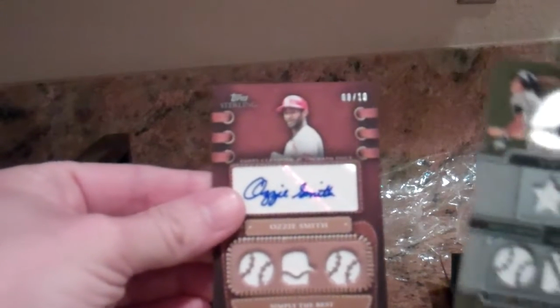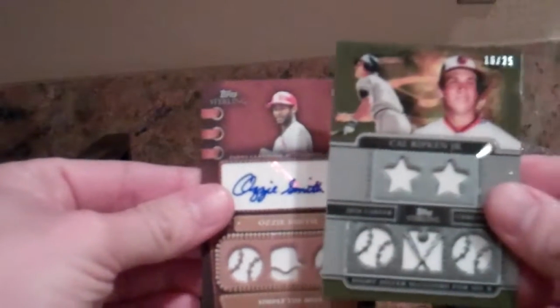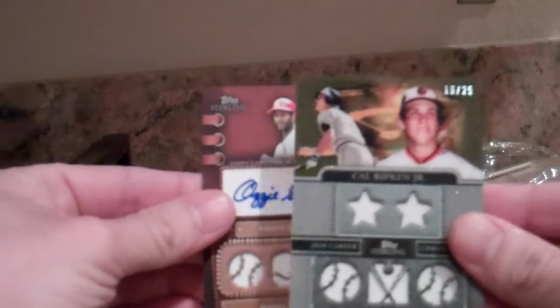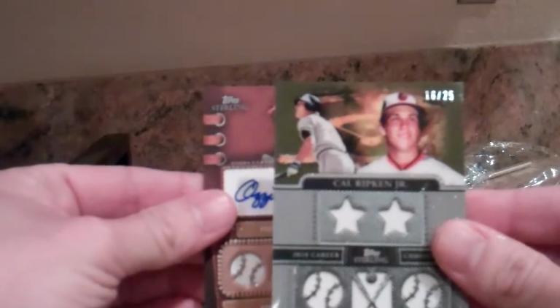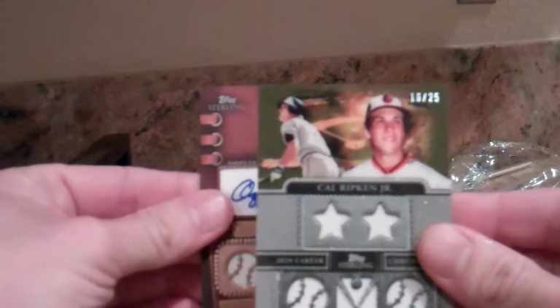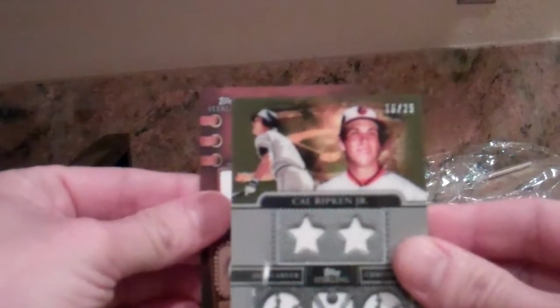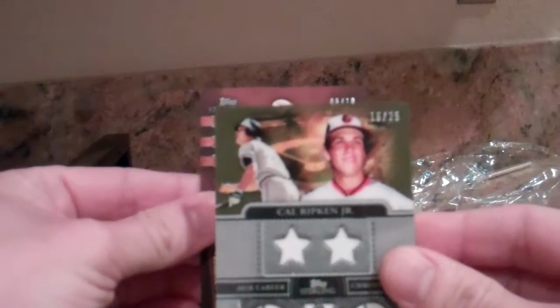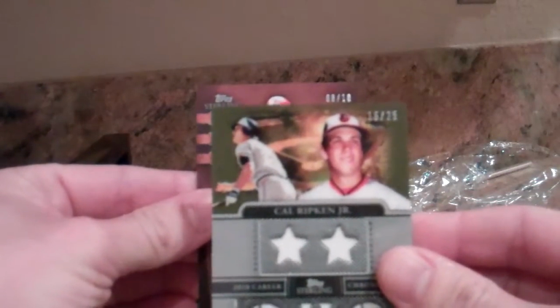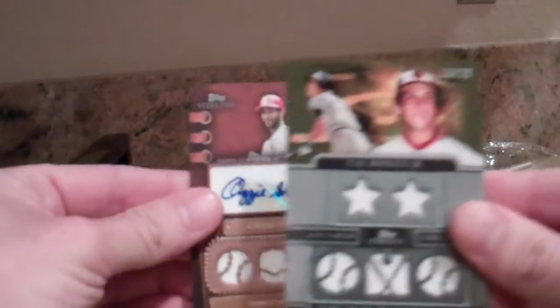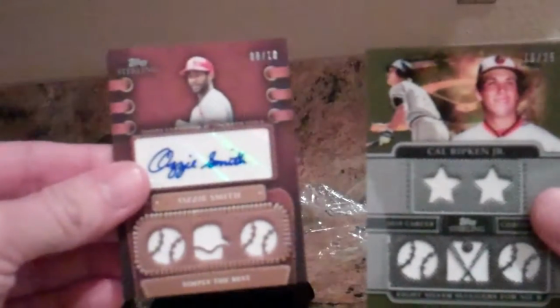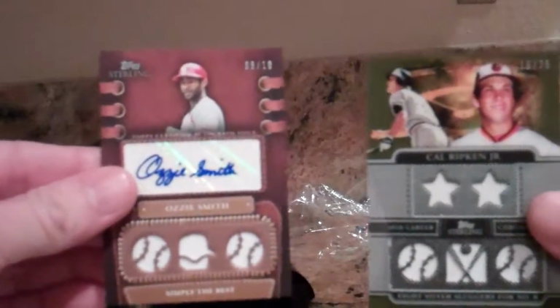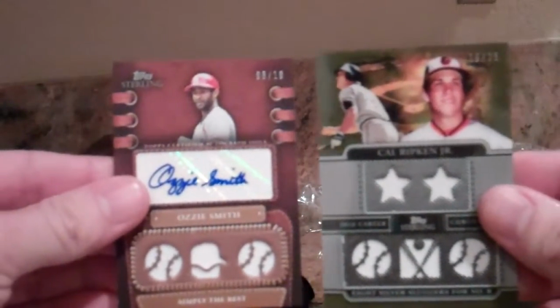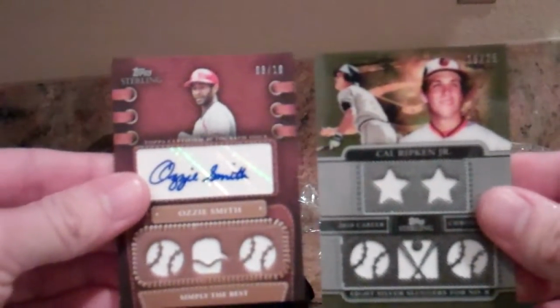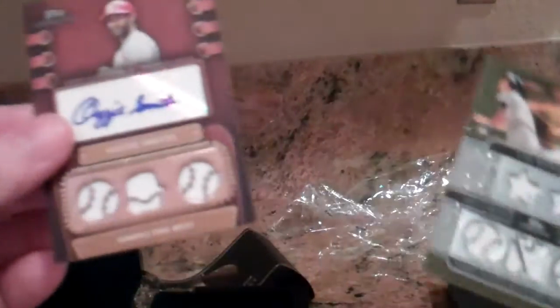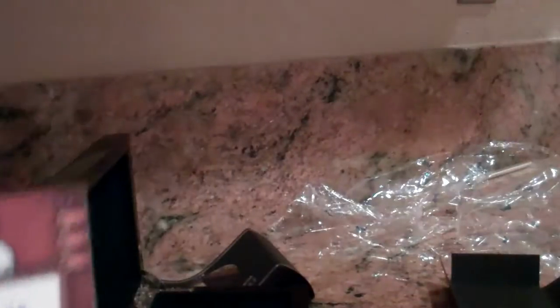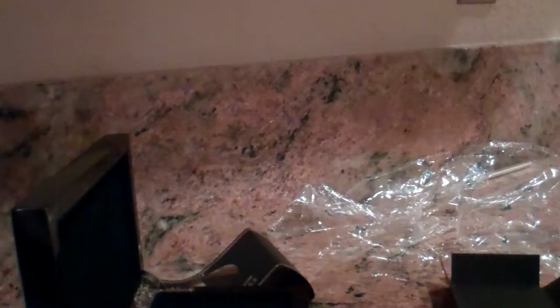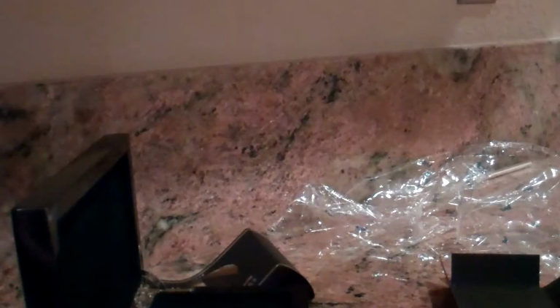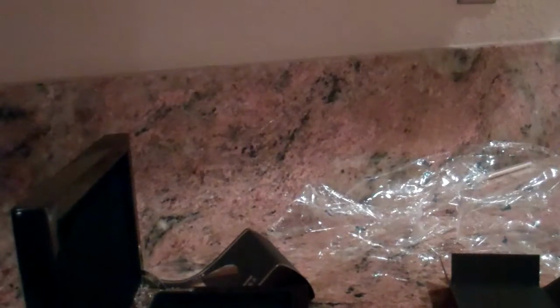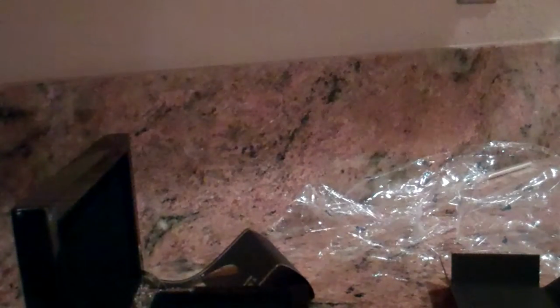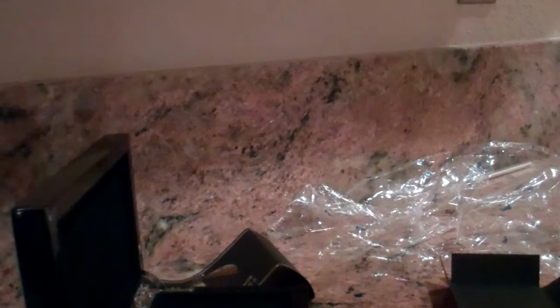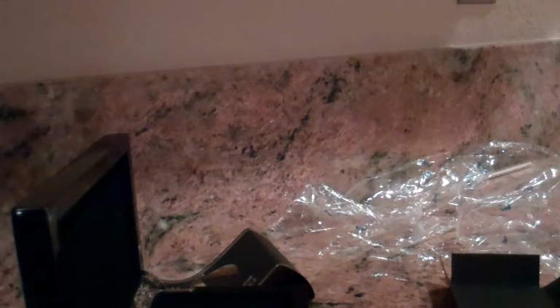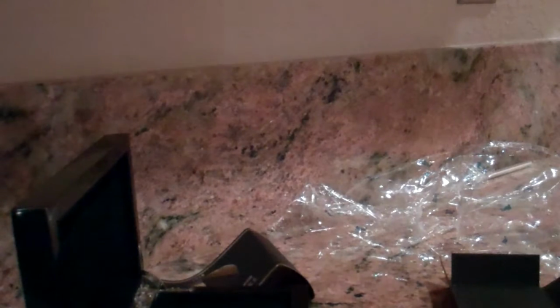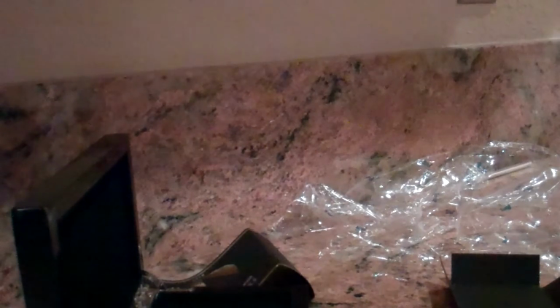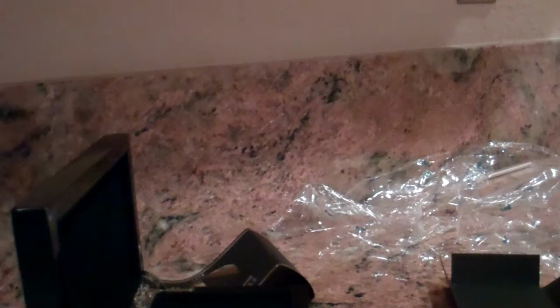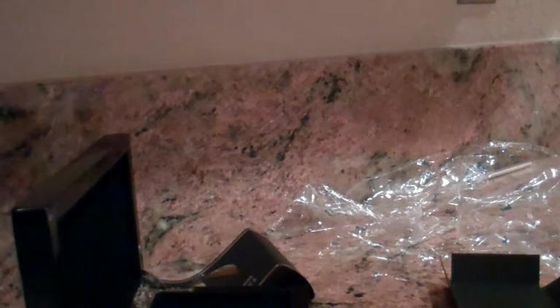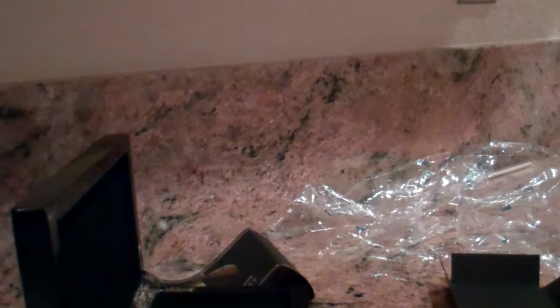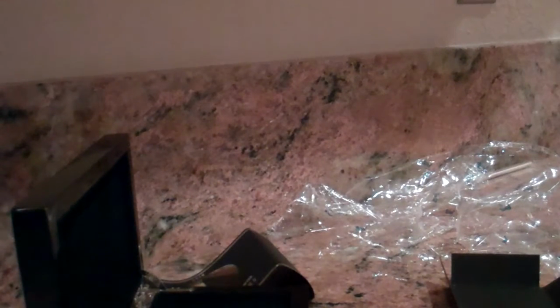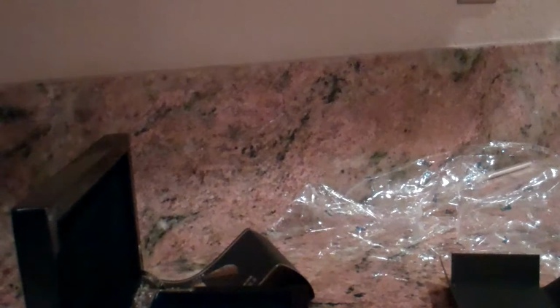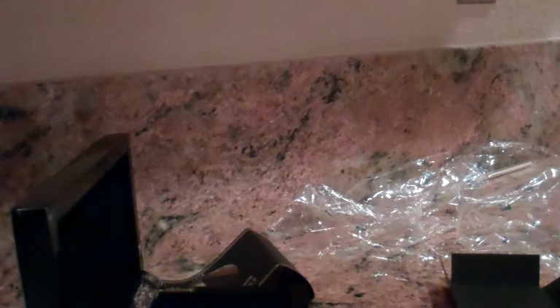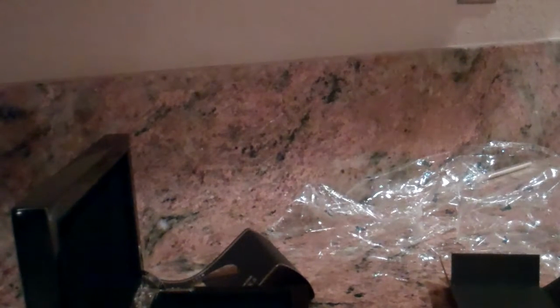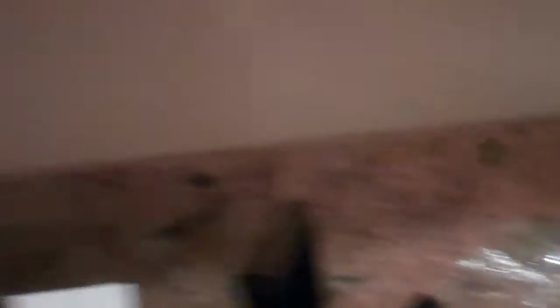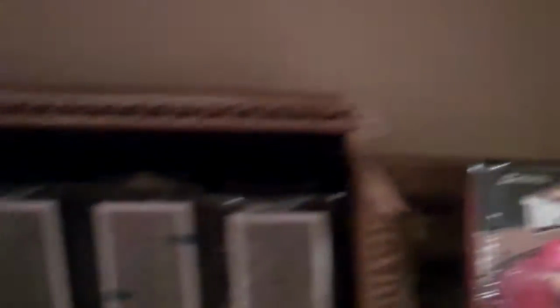And the Cal Ripken Jr. So that's box number one. What were the odds on that? One out of eighteen.